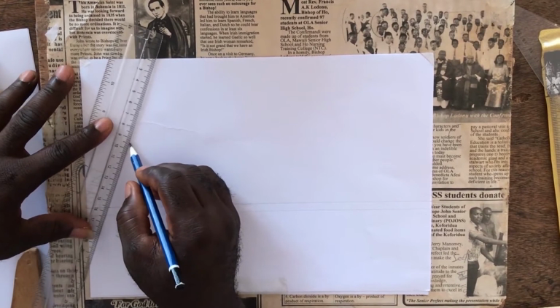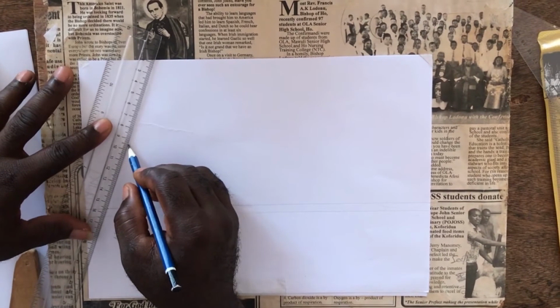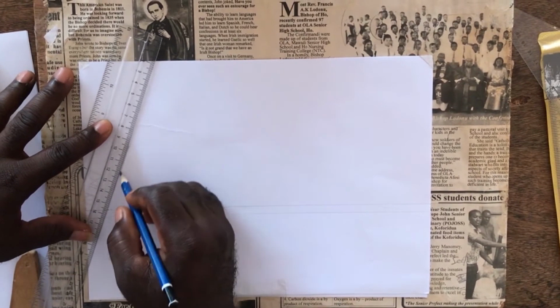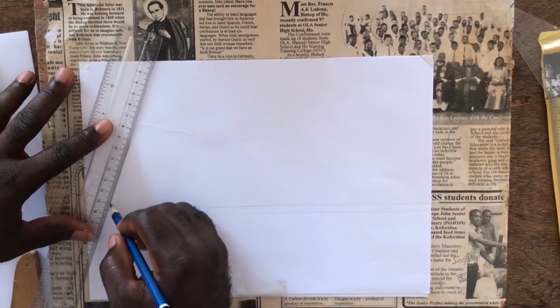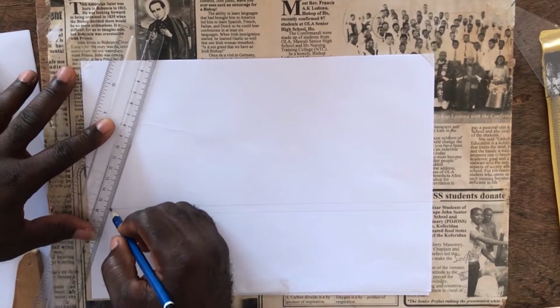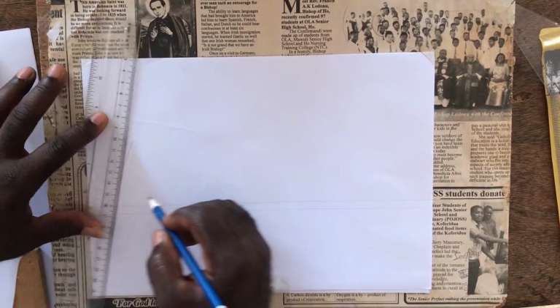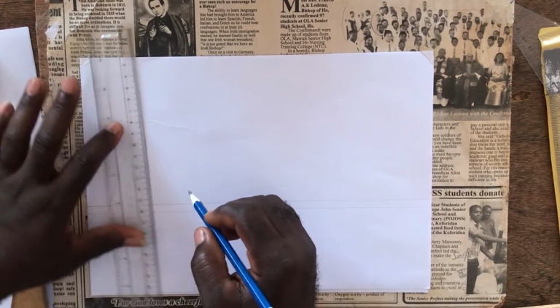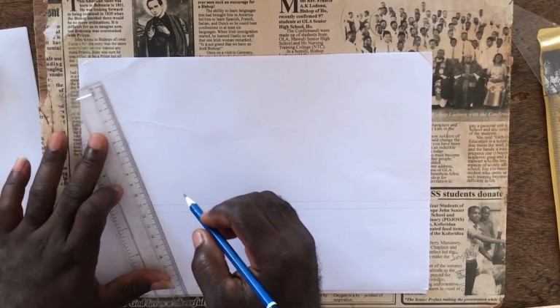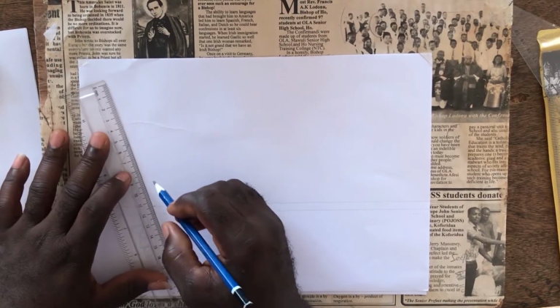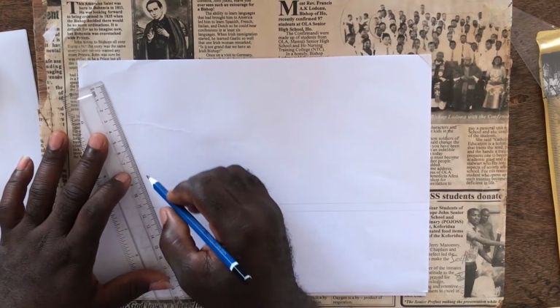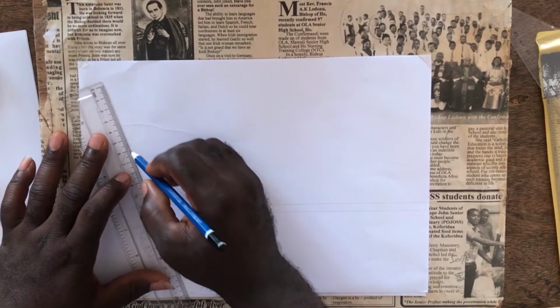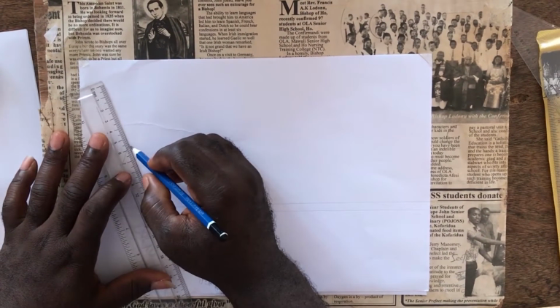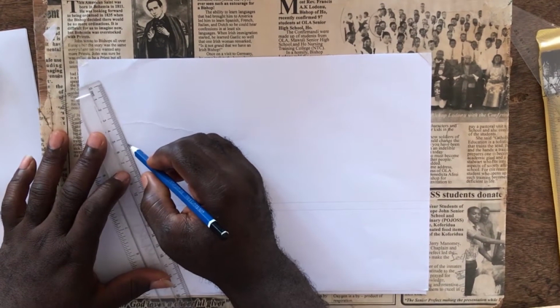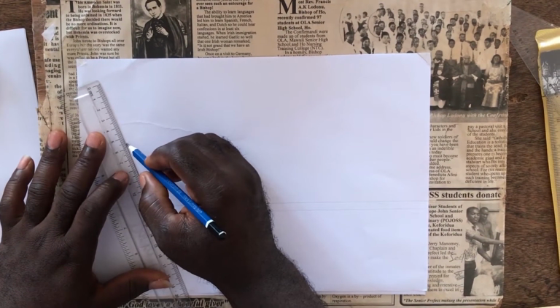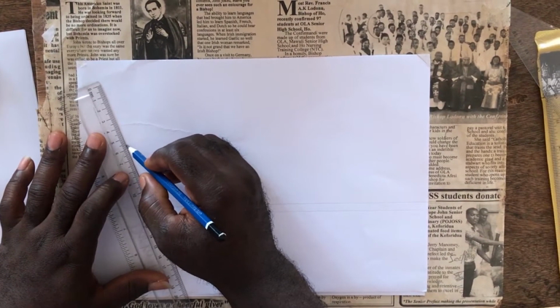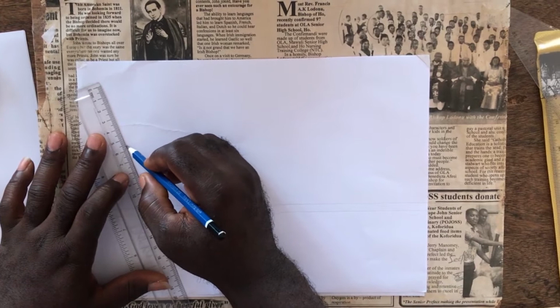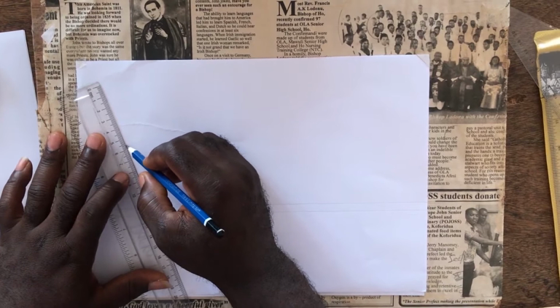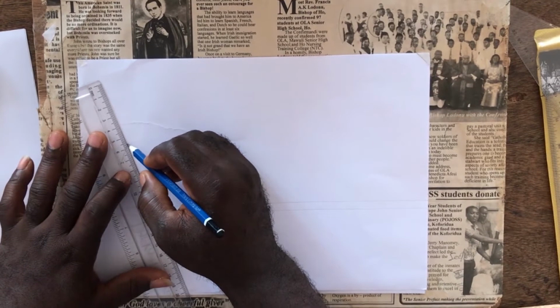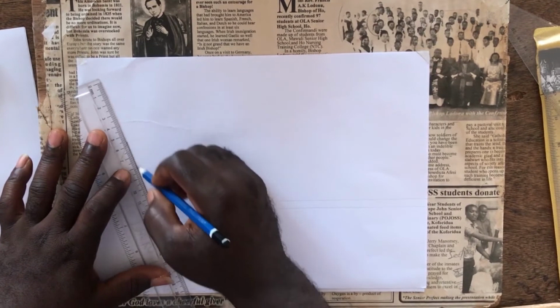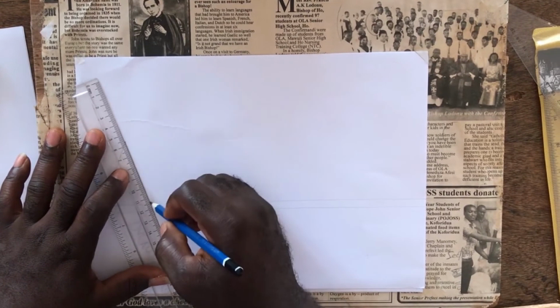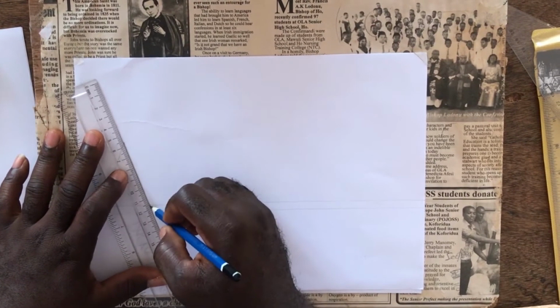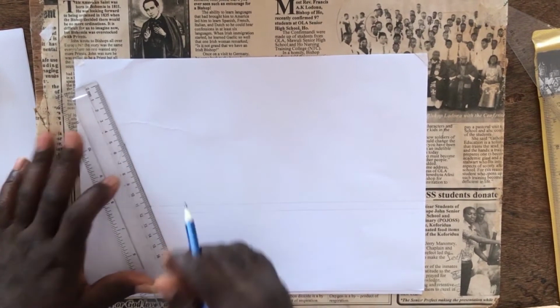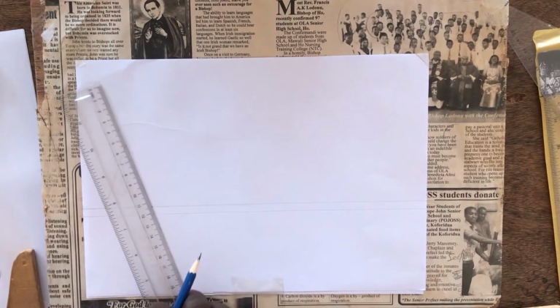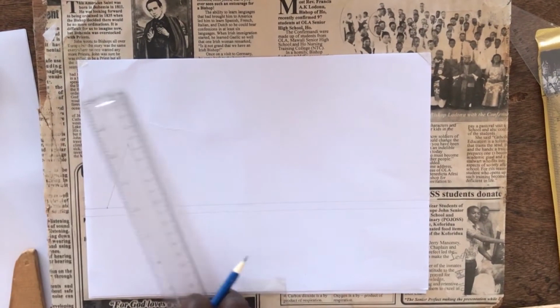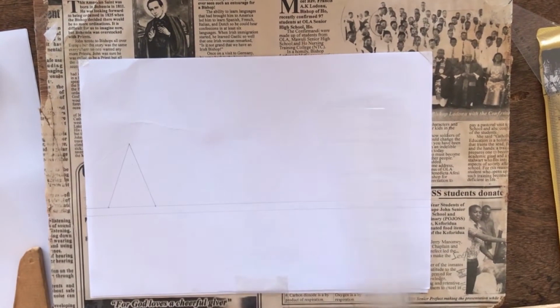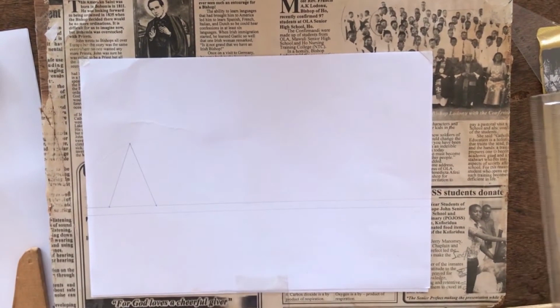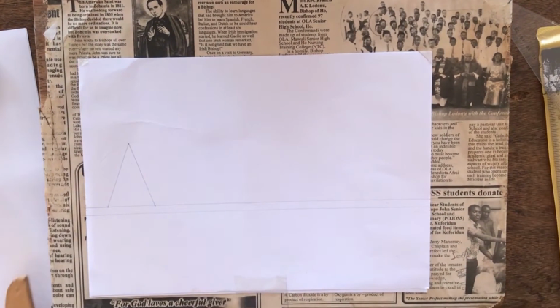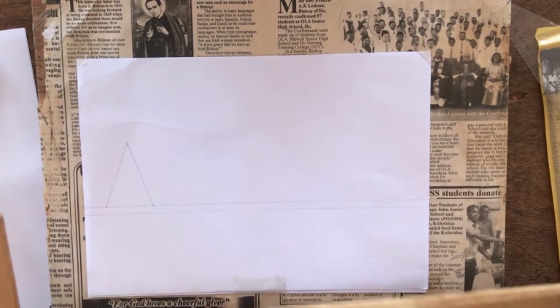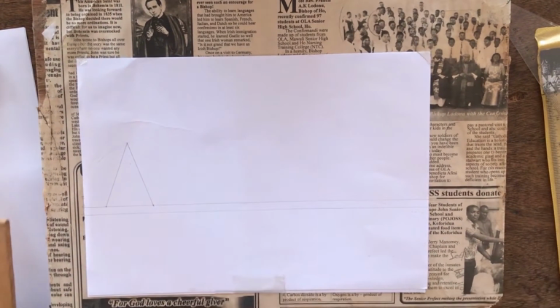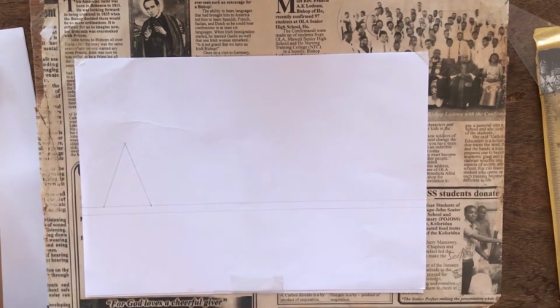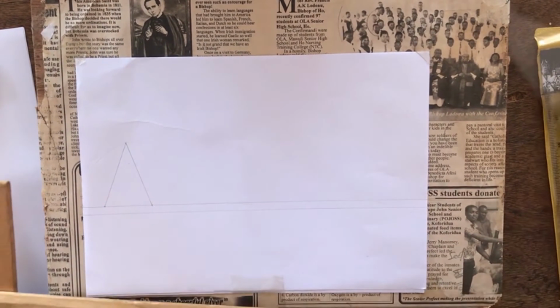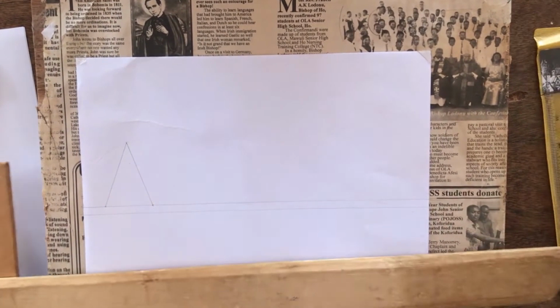I said that you have to start with faint lines, so that in case there is a mistake, you will not soil your paper when cleaning.